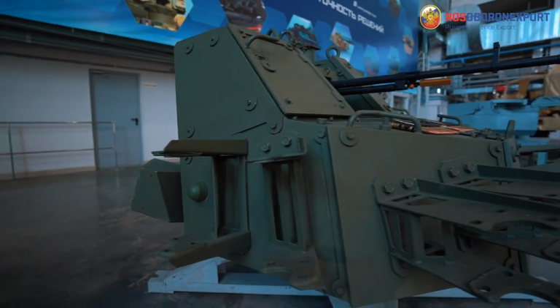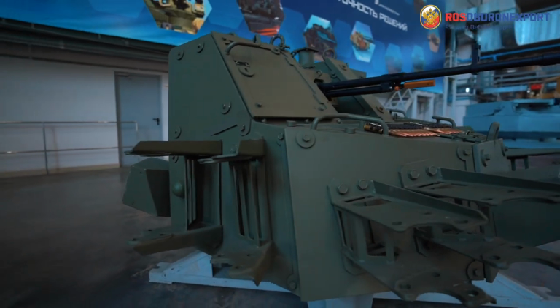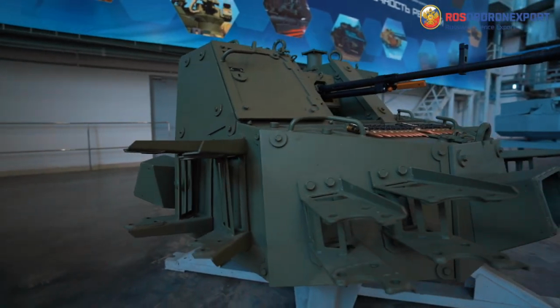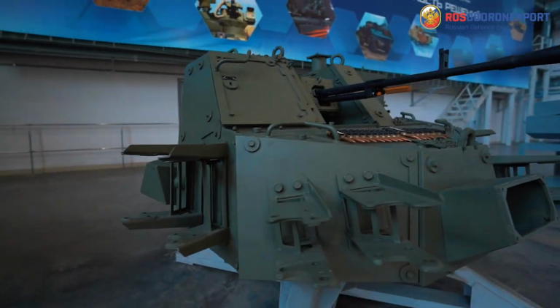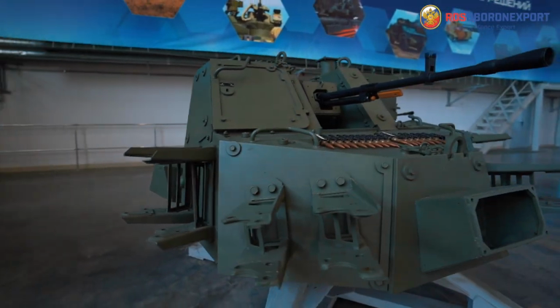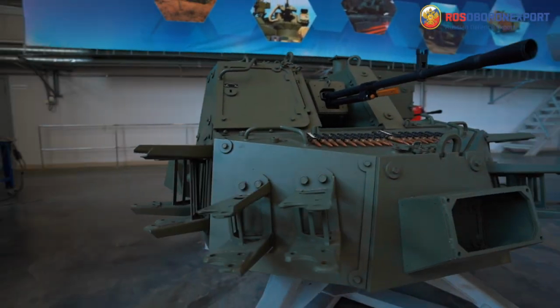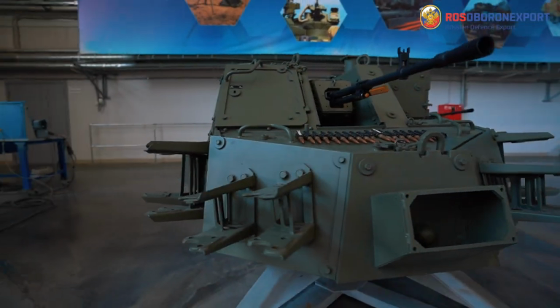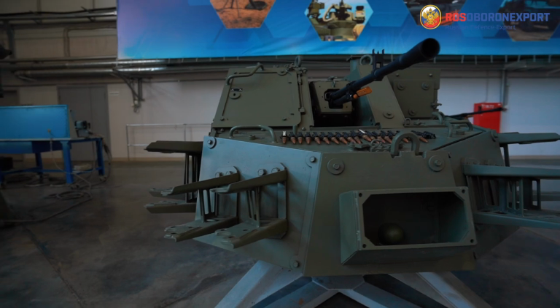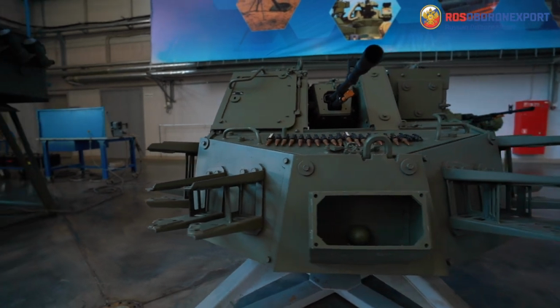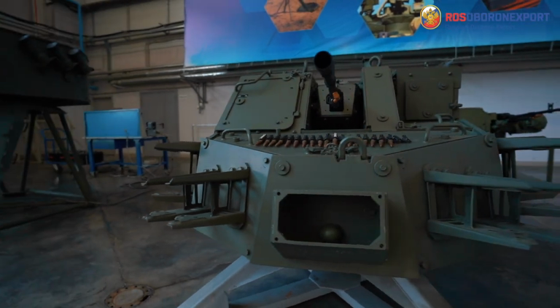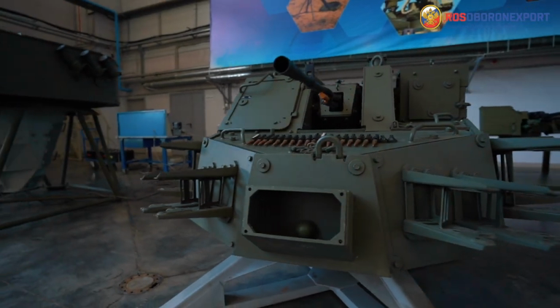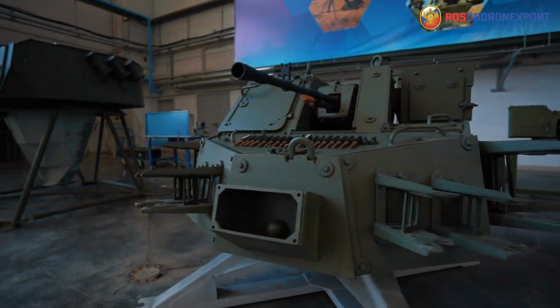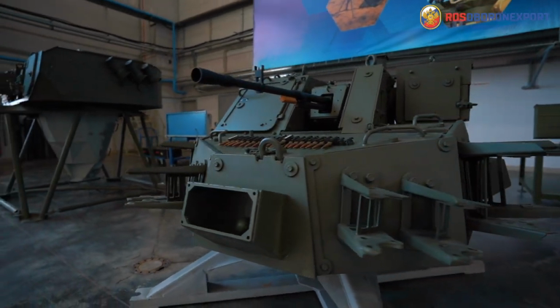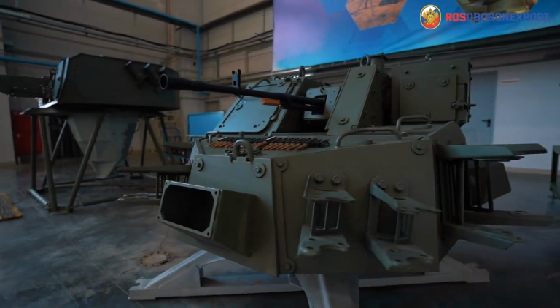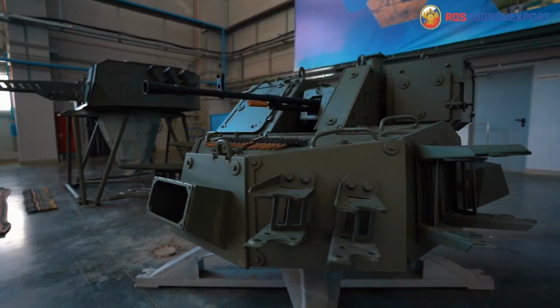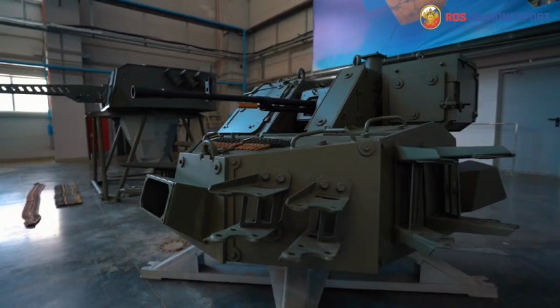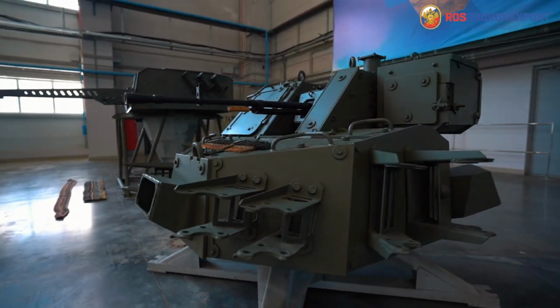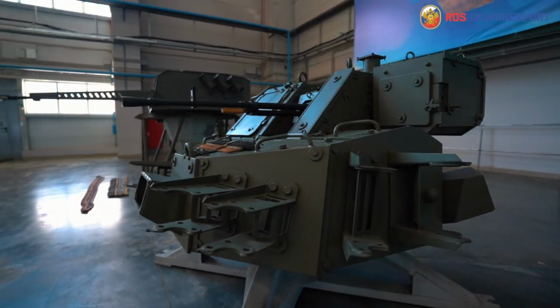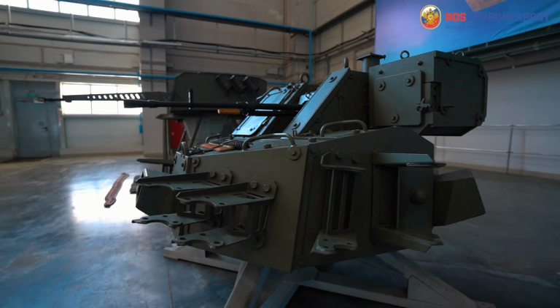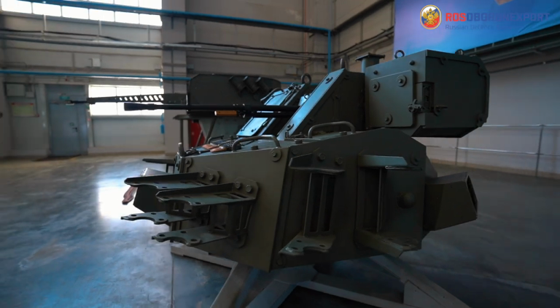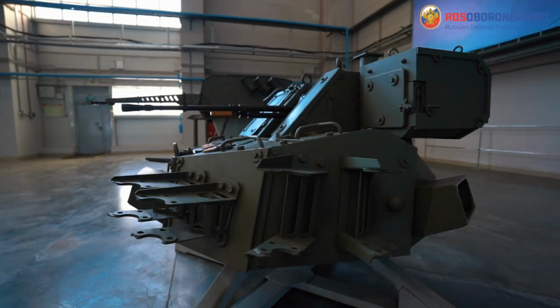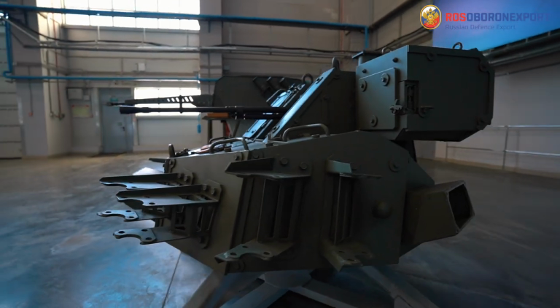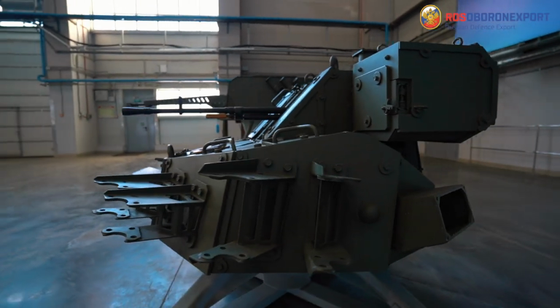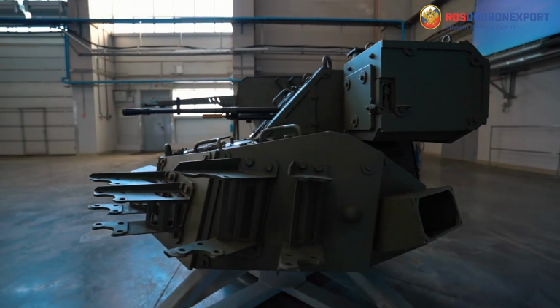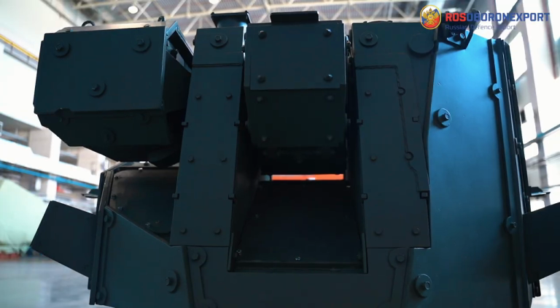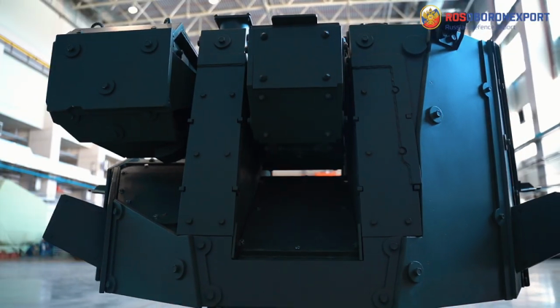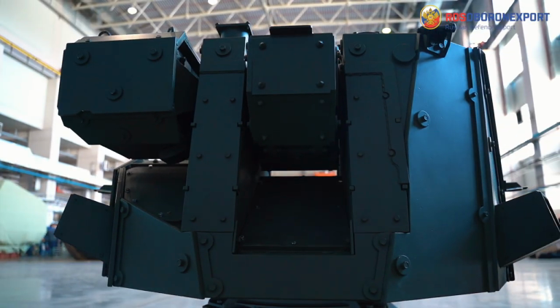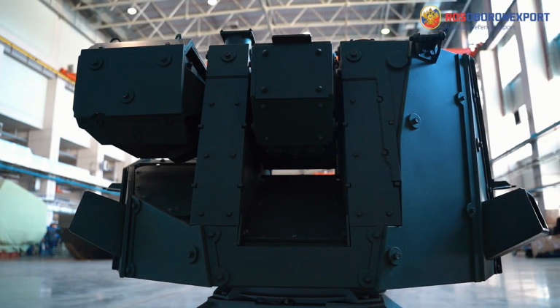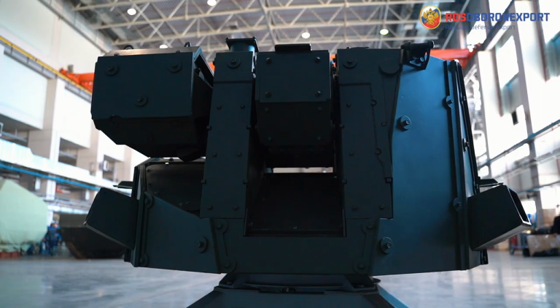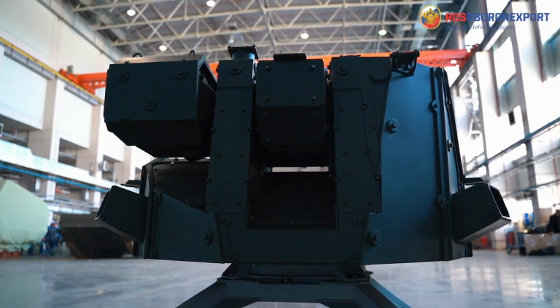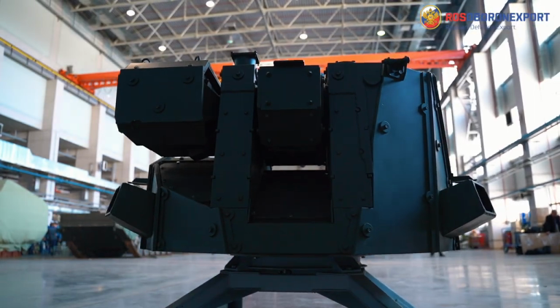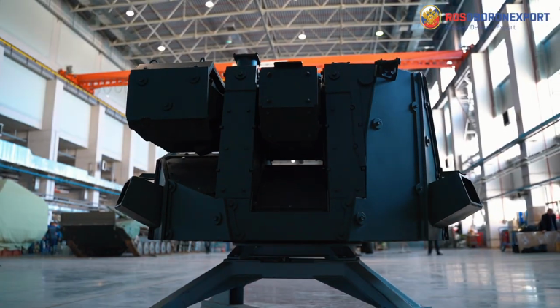The modular design concept together with remote control makes it possible to create uninhabited combat compartments, enhance protection of the crew, and increase ergonomic parameters of operators' workstations. Moreover, it is a possible solution to the multi-service commonality task.